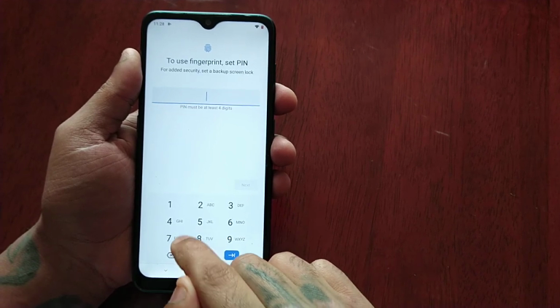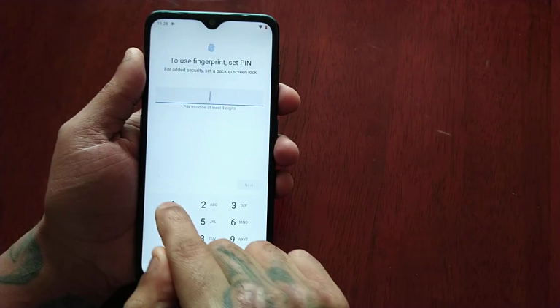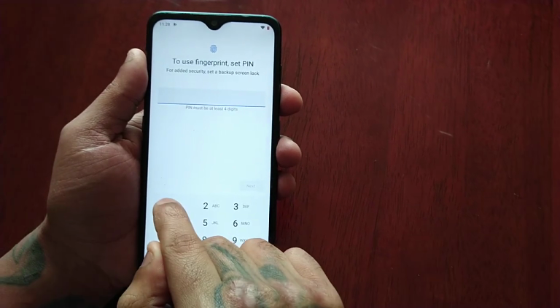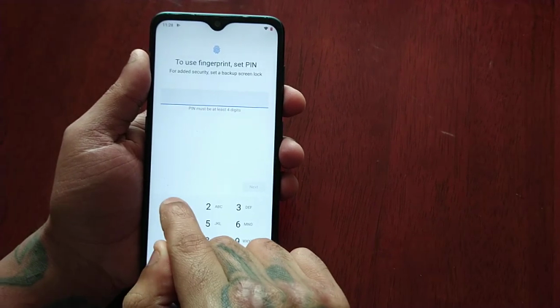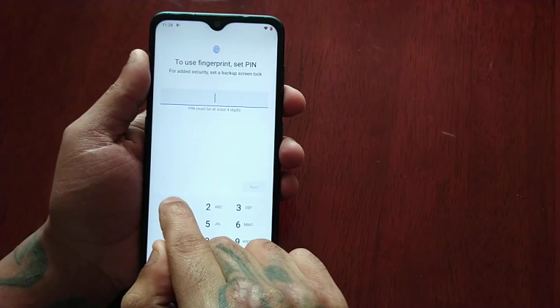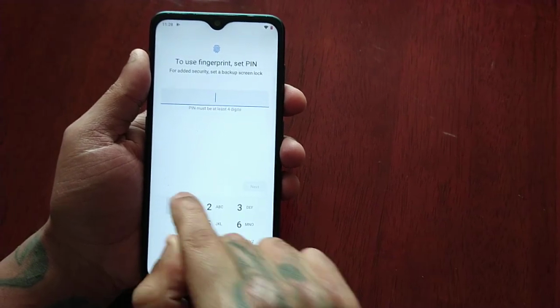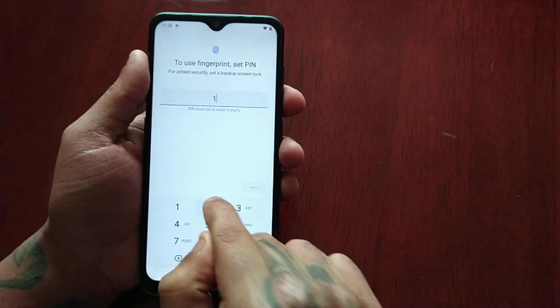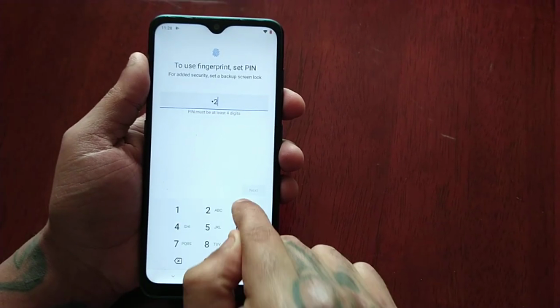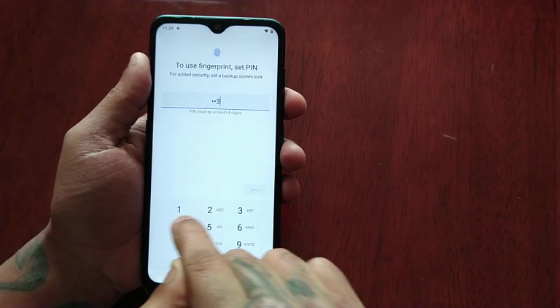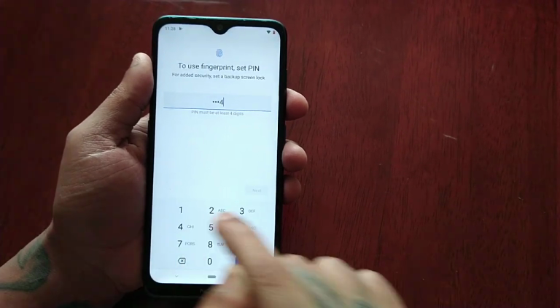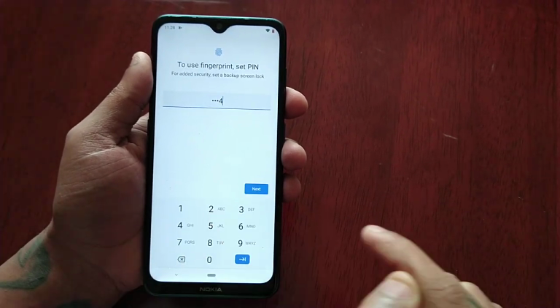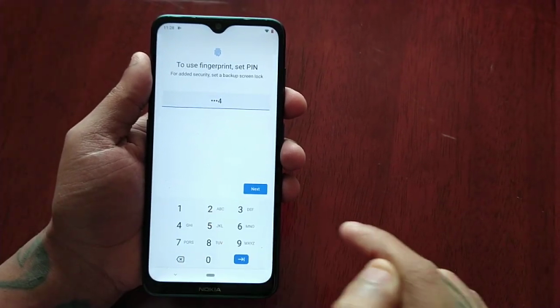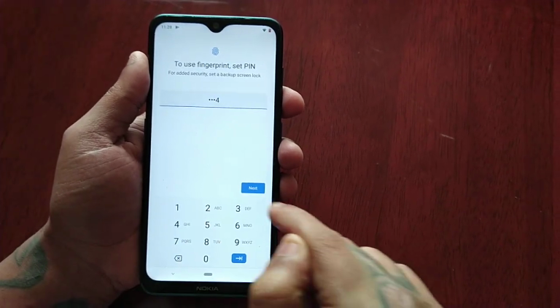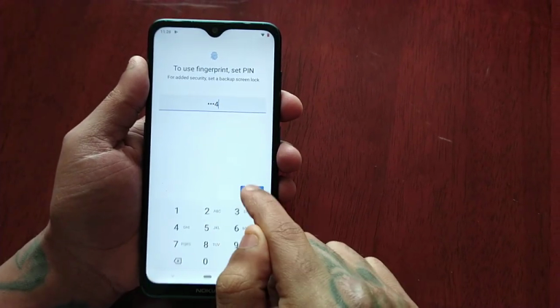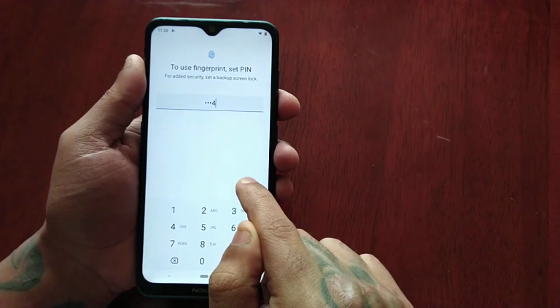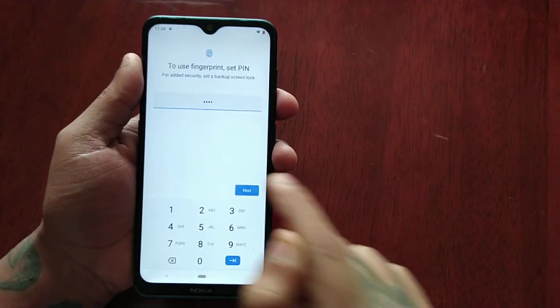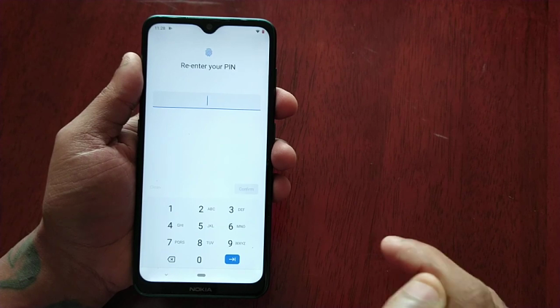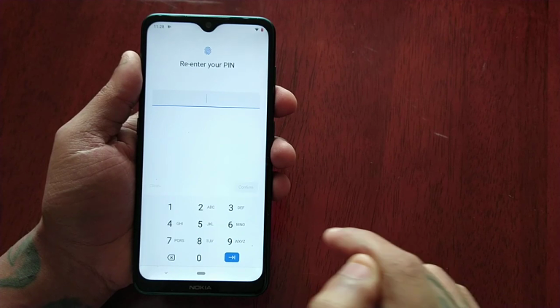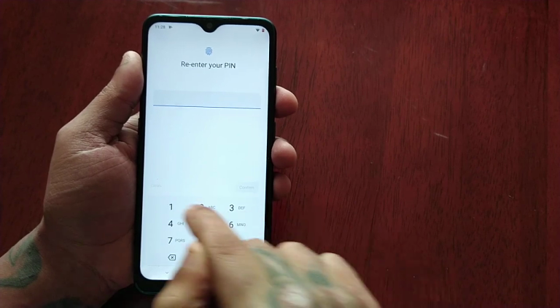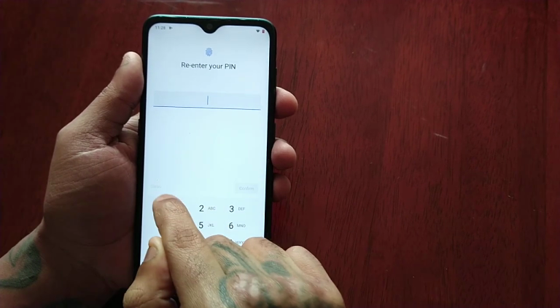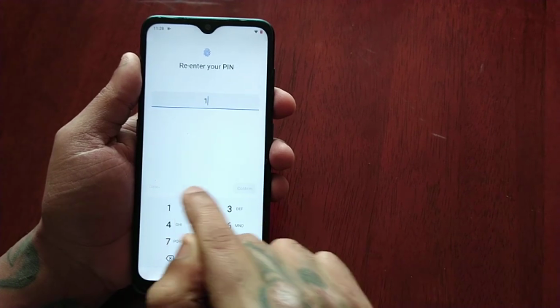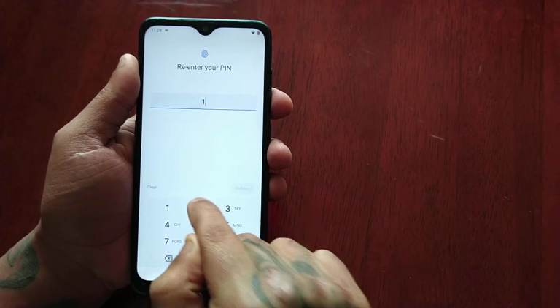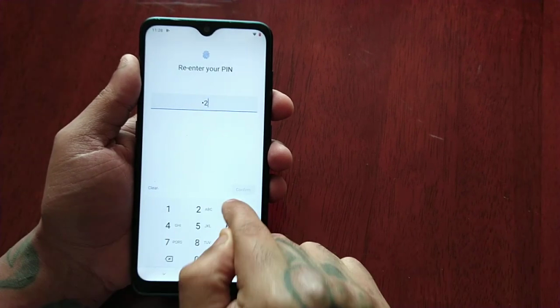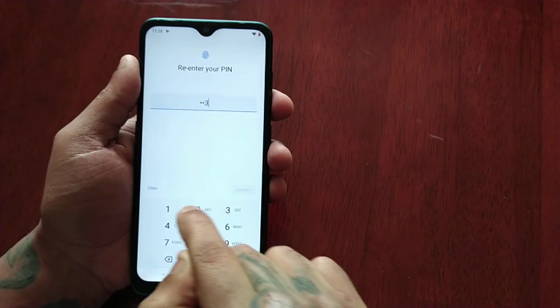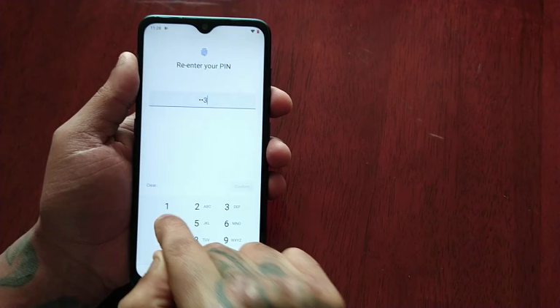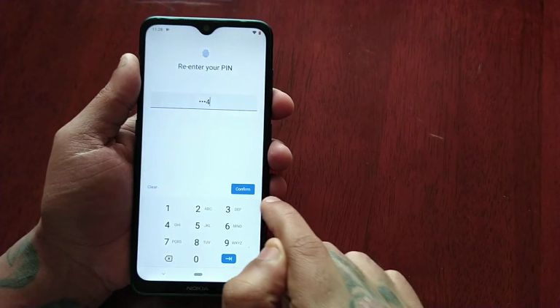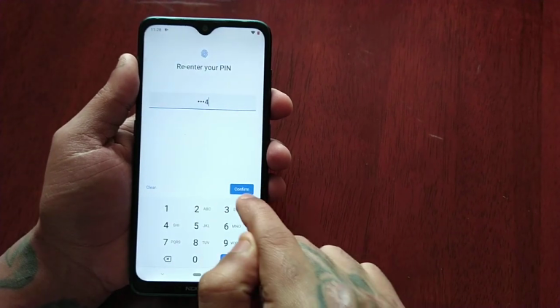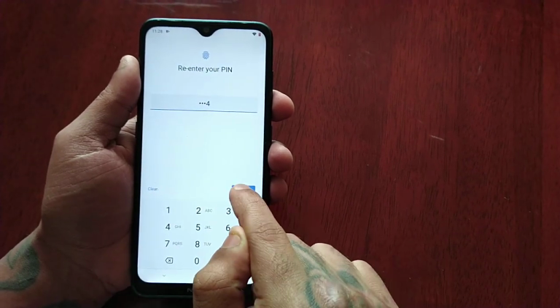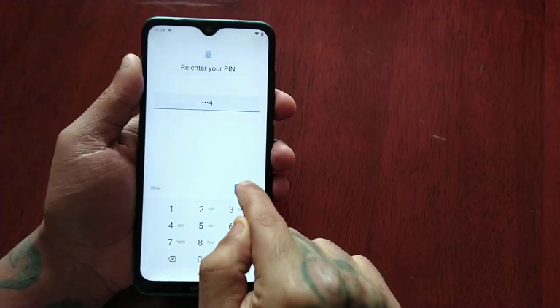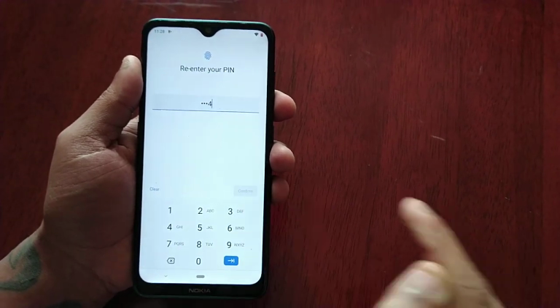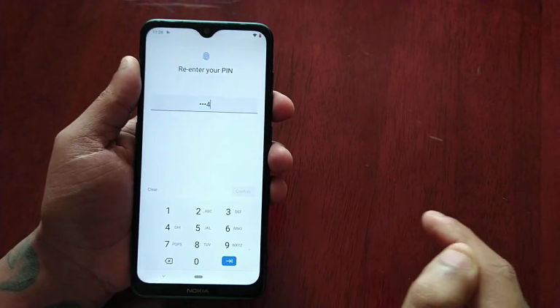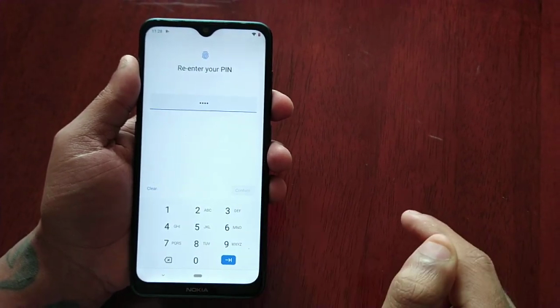So I'm just going to put 1-2-3-4 for the purpose of the video, hit Next, then 1-2-3-4 again and then confirm.